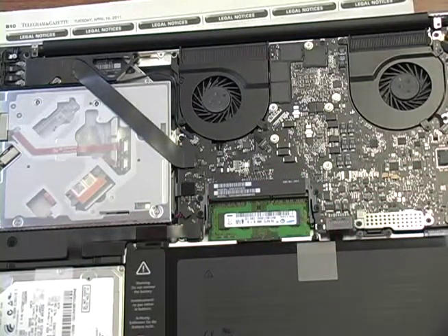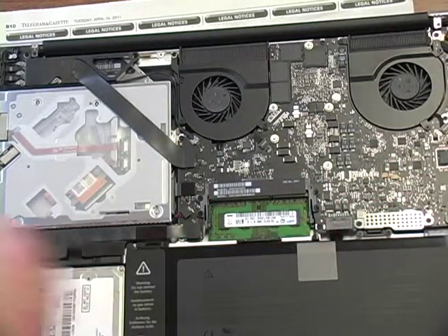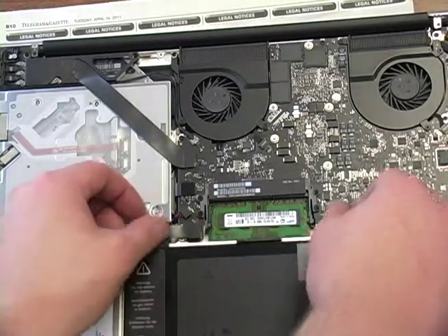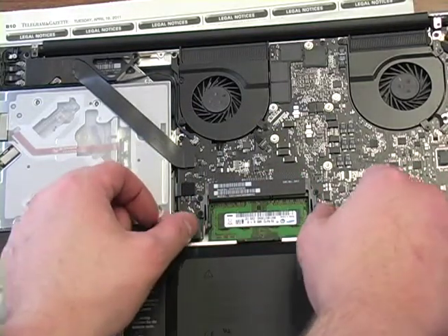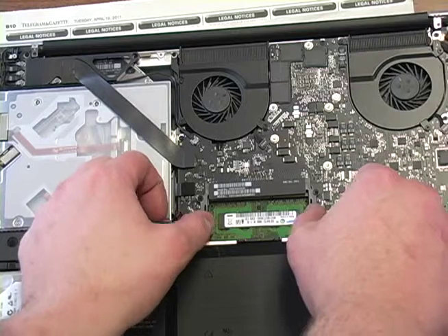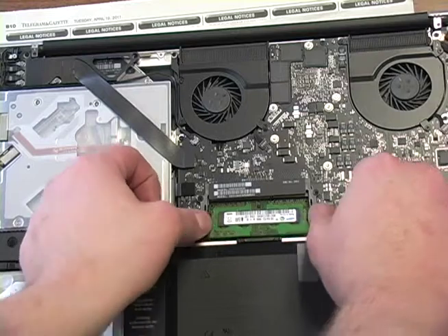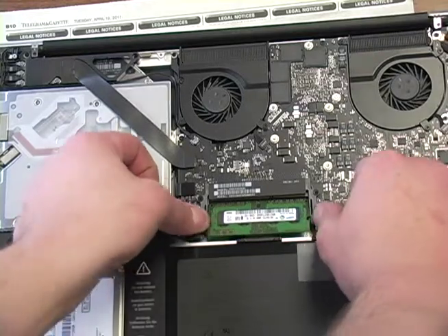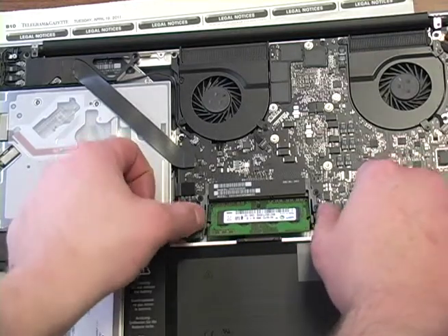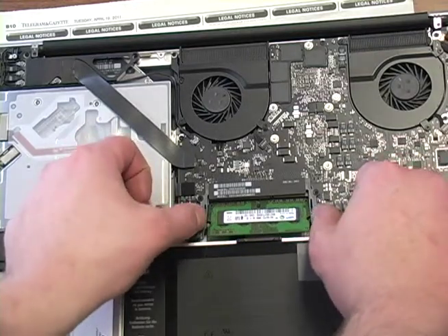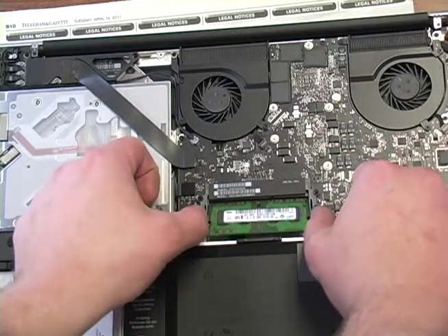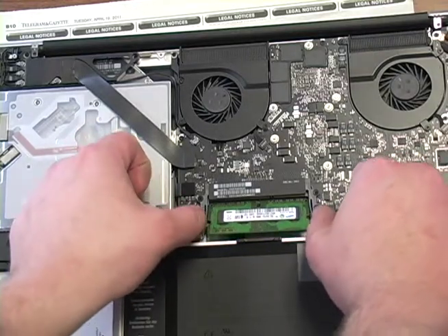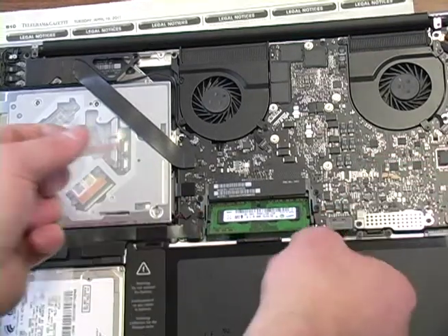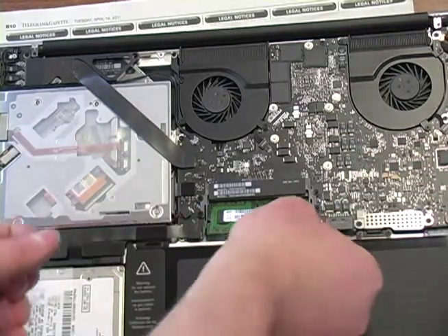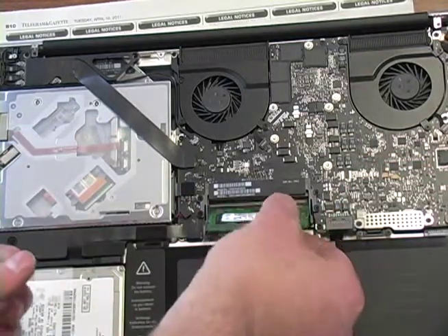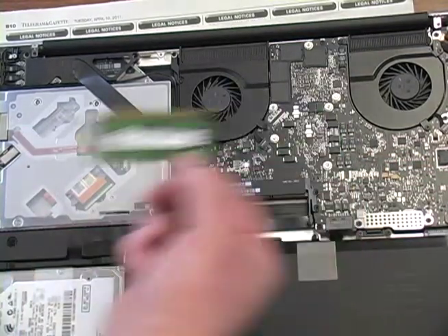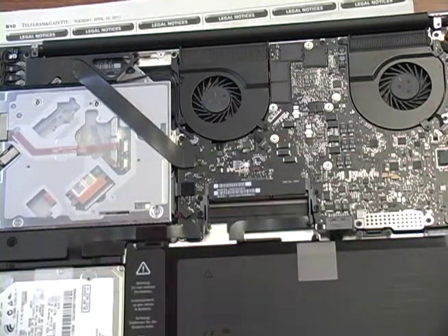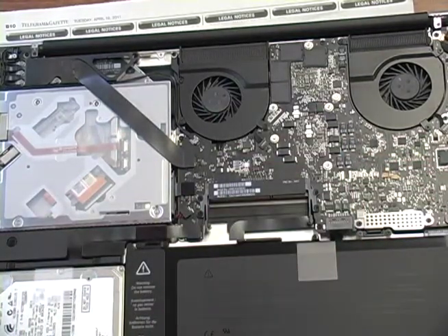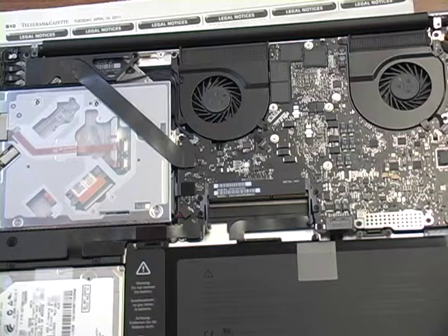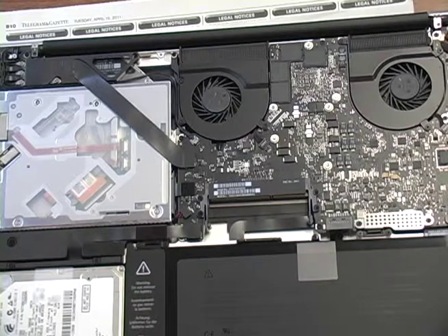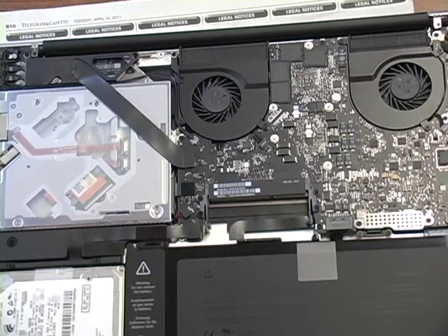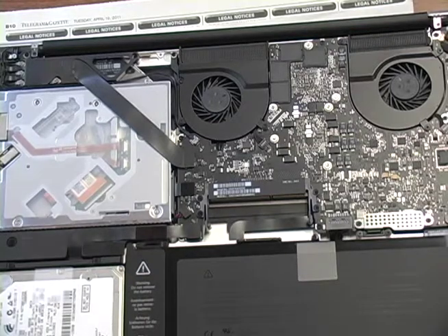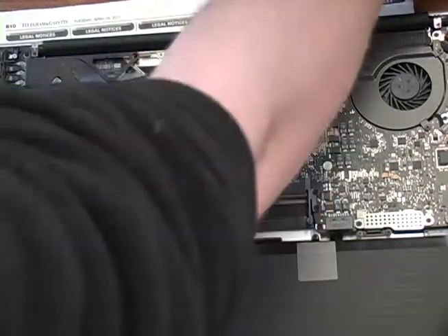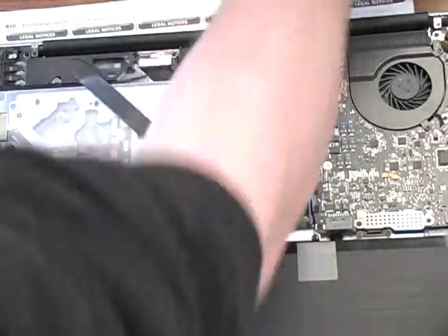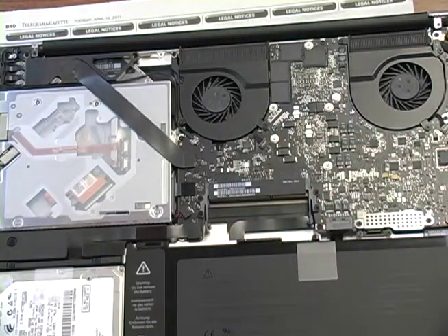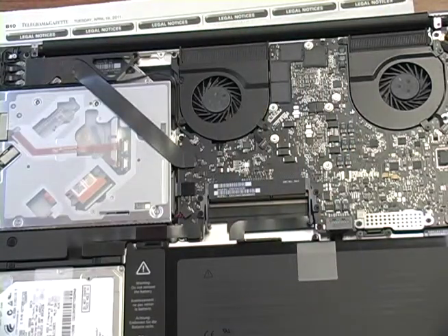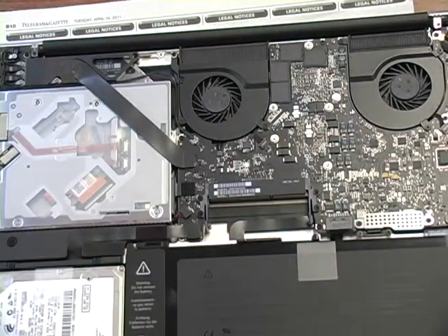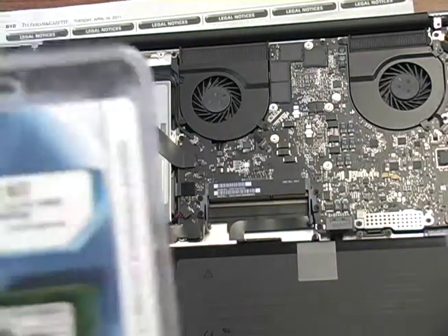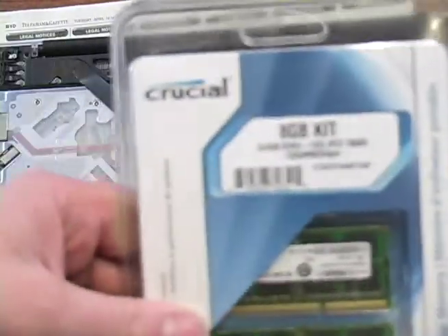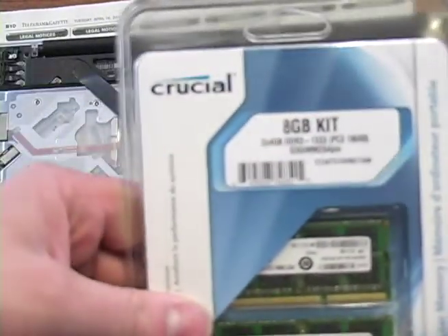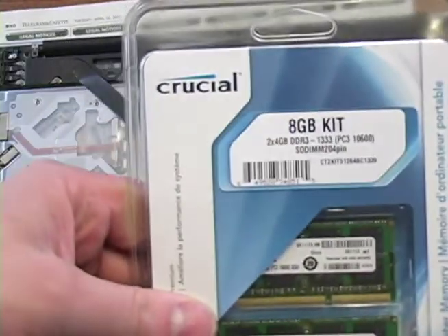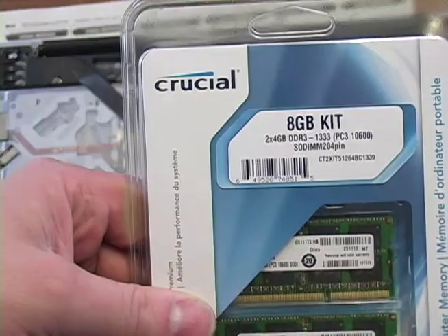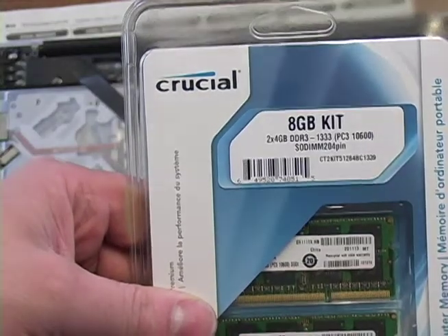I got the Crucial because they had the best results on Newegg. So what you do is pull the tabs apart and the two memory sticks pop up — pull them out. And now here's the 8 gig kit.